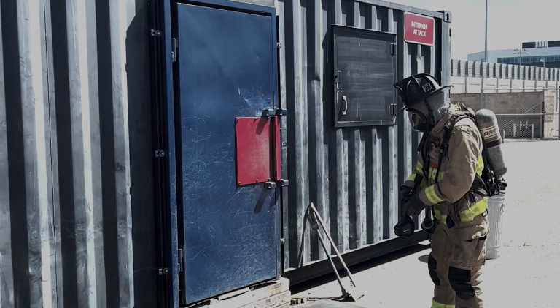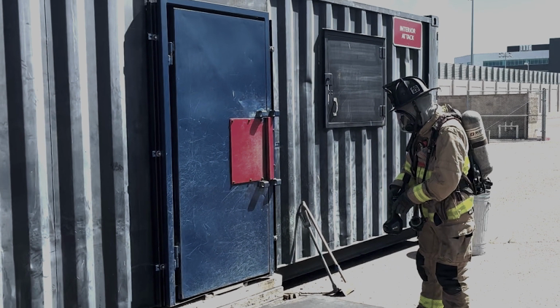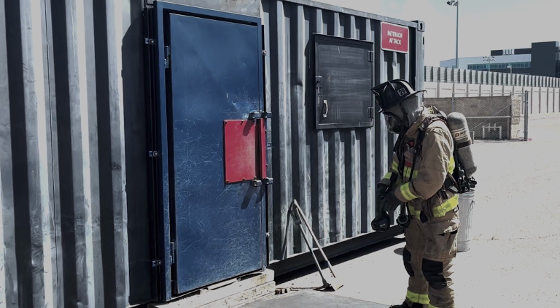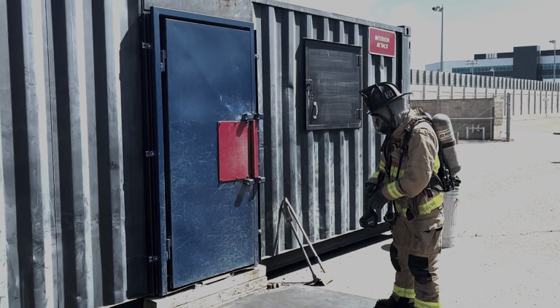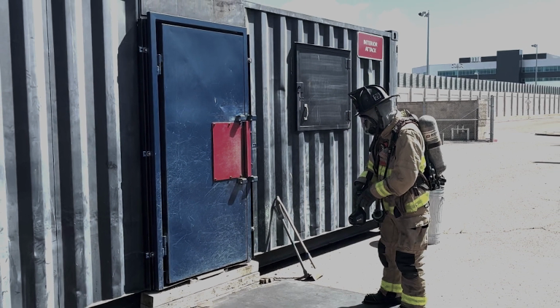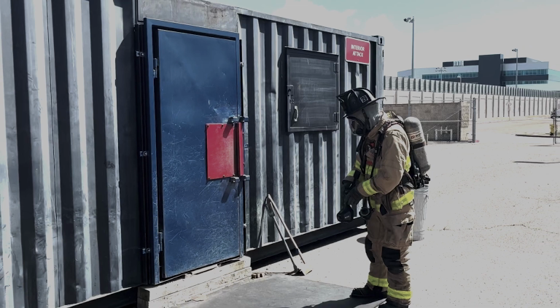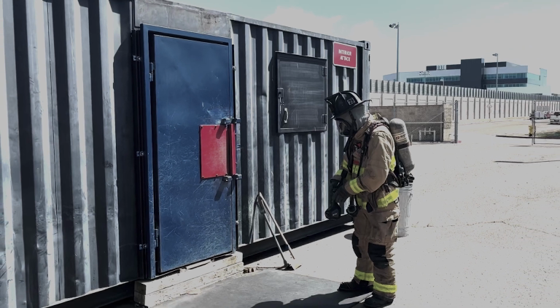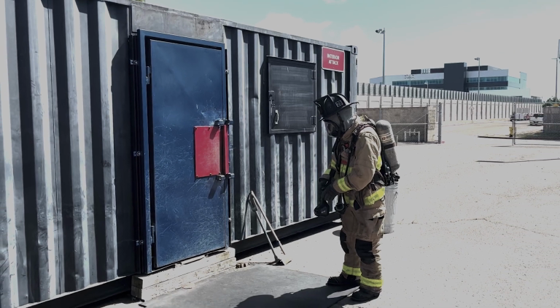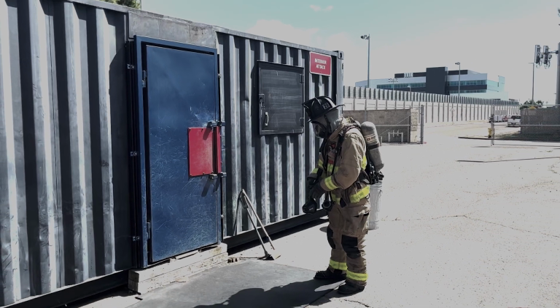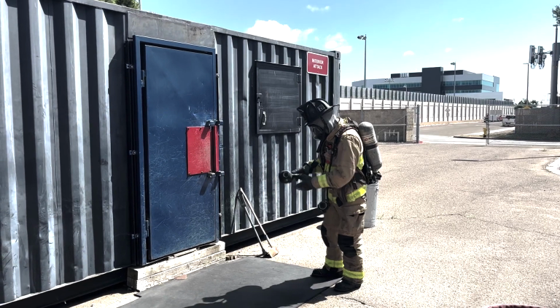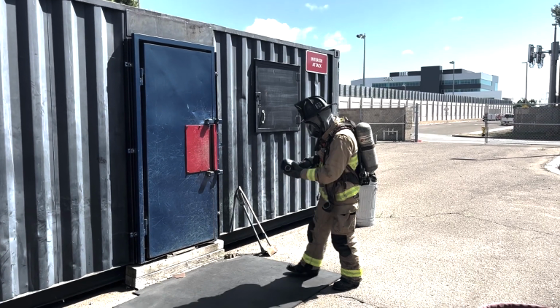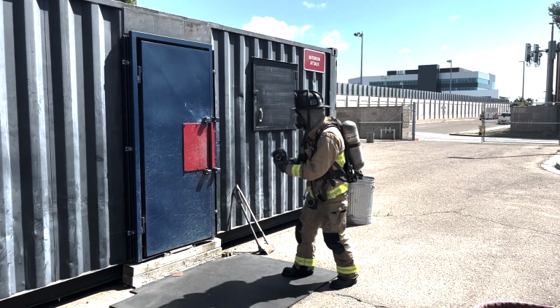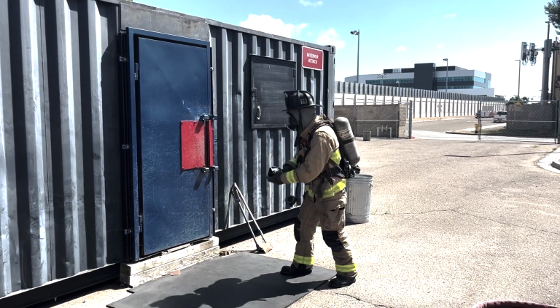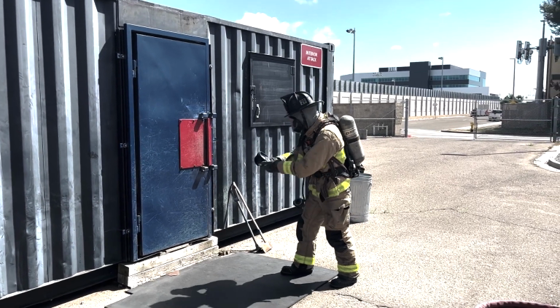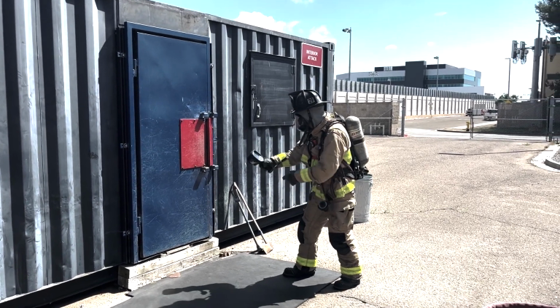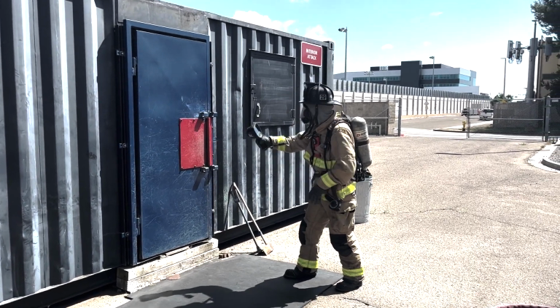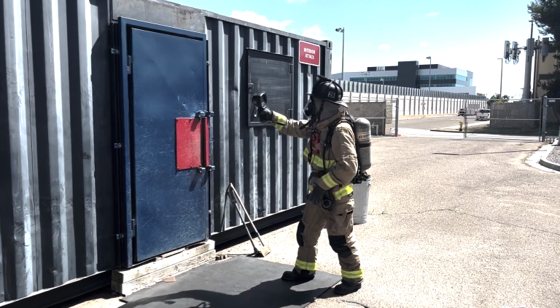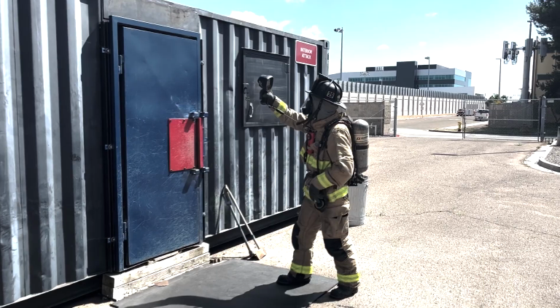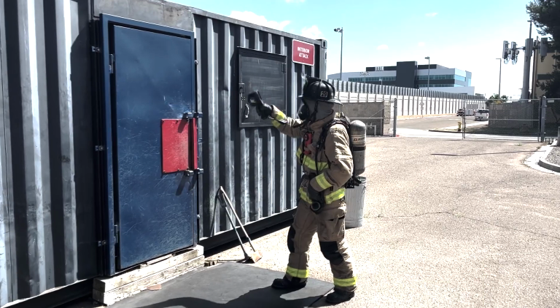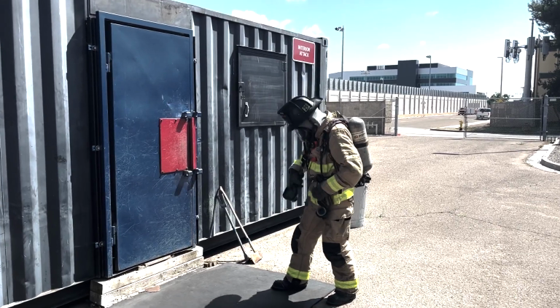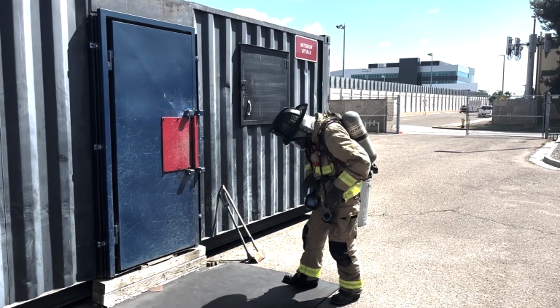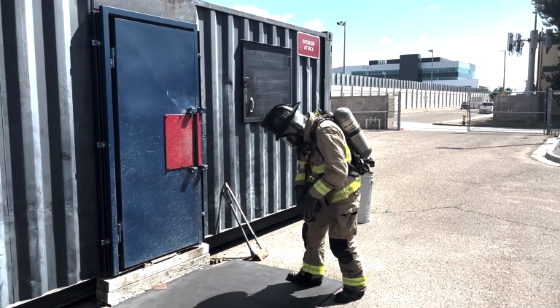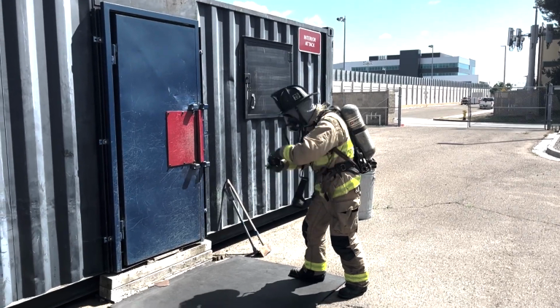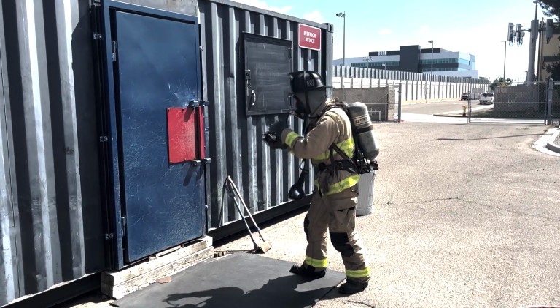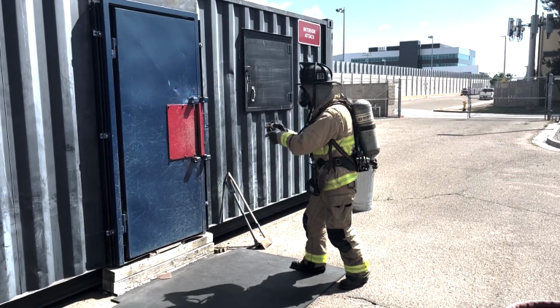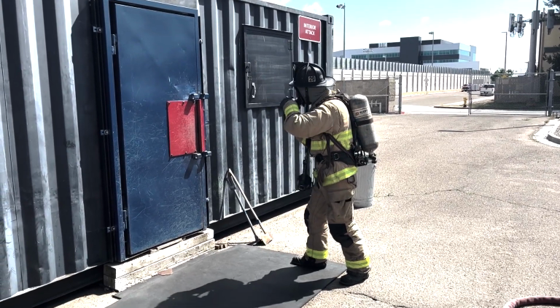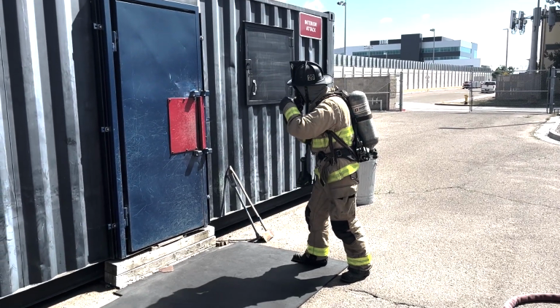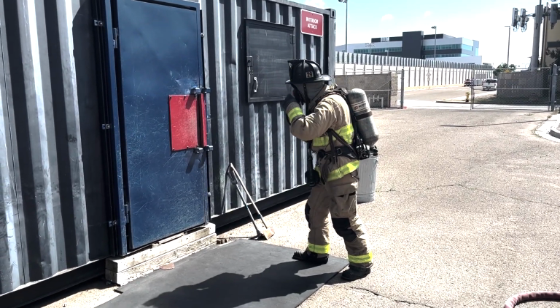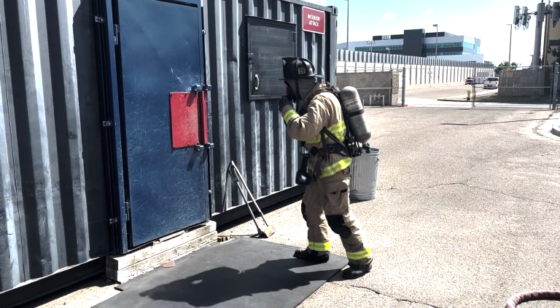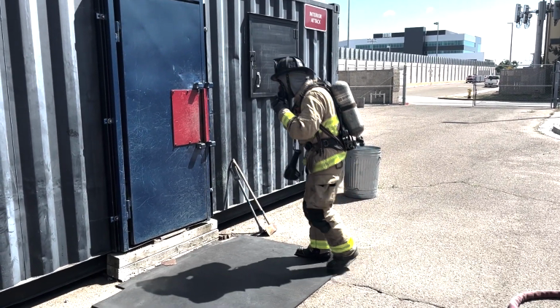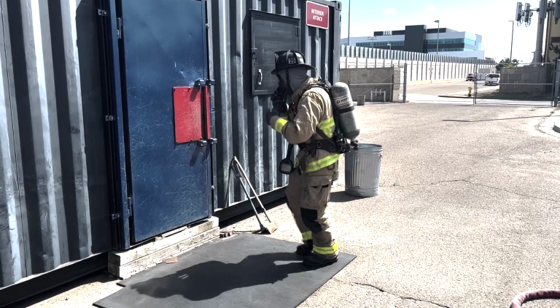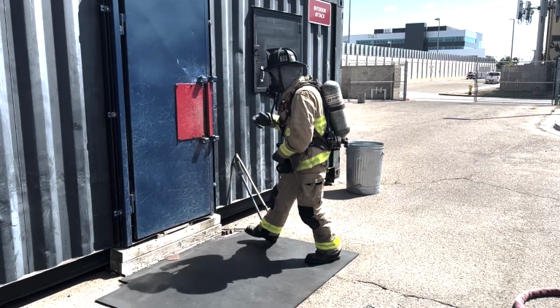In this scenario, the door is closed as the firefighter approaches the structure. As you see here, the firefighter can check the door for heat with a TIC beginning from low to high. They will mask up and click in prior to making entry or forcing the door.